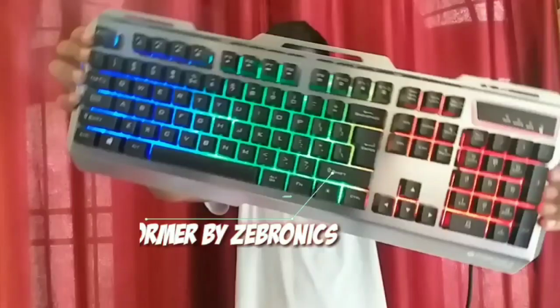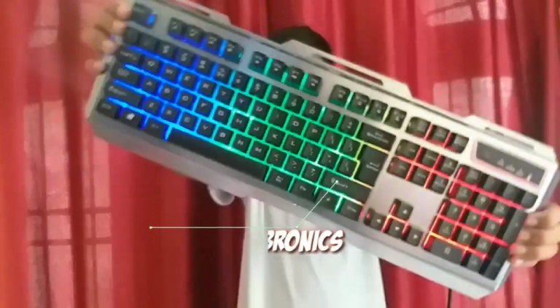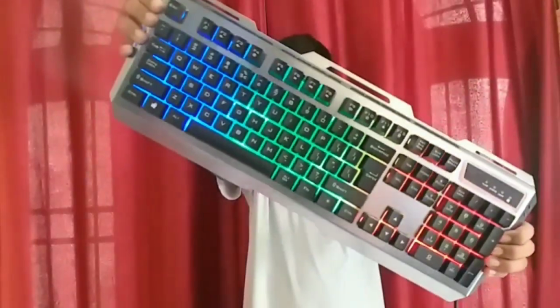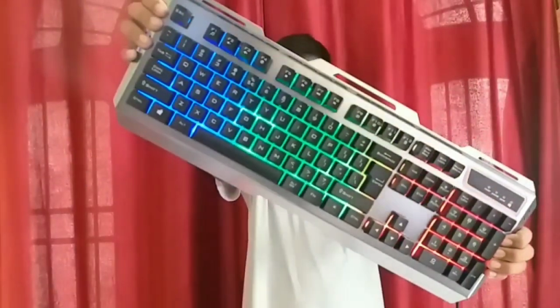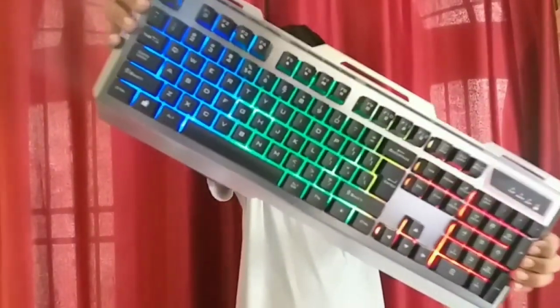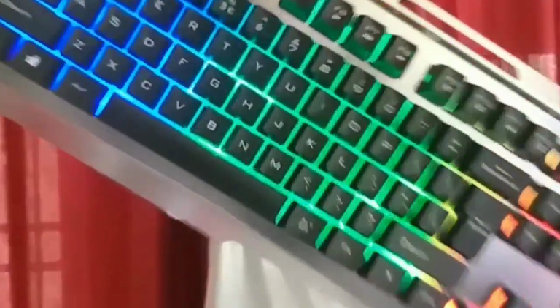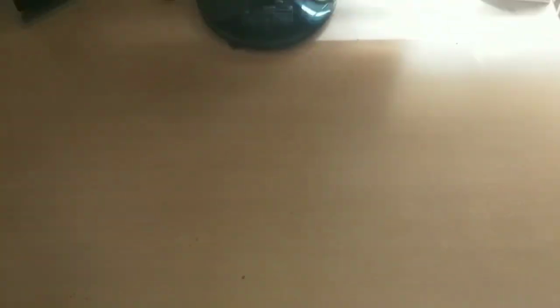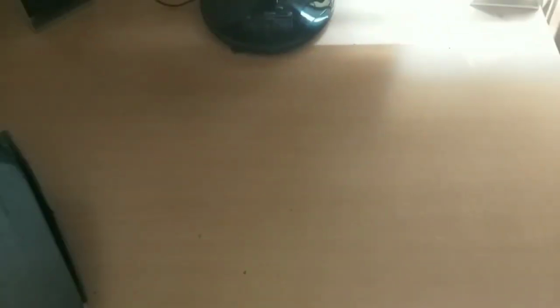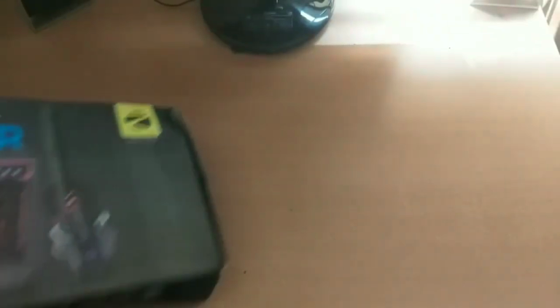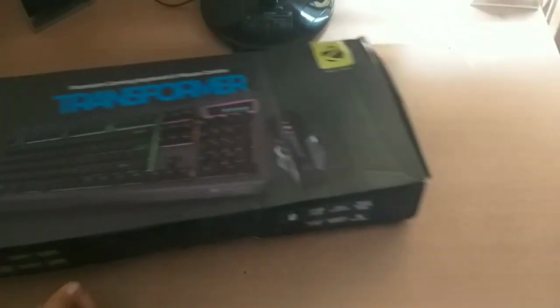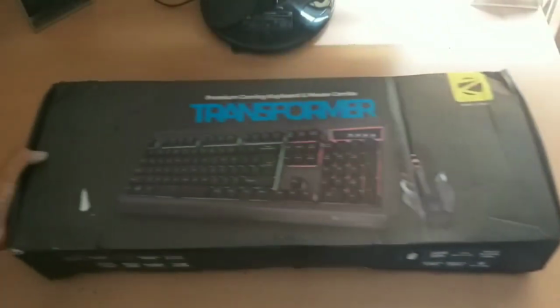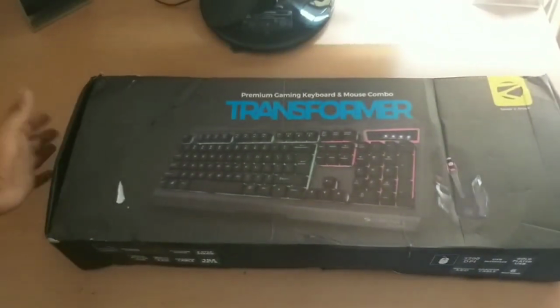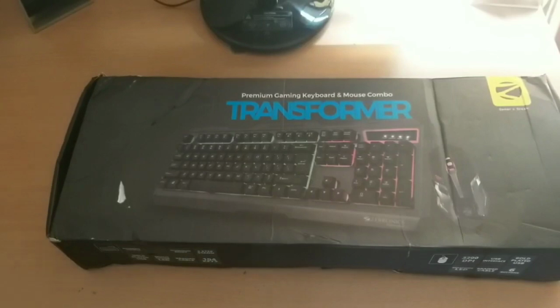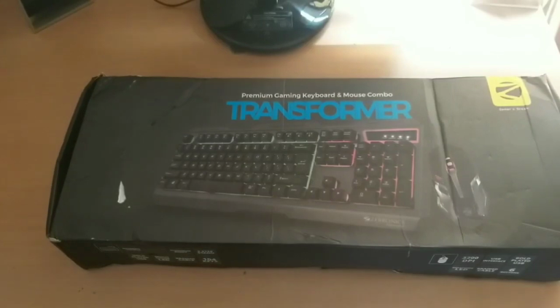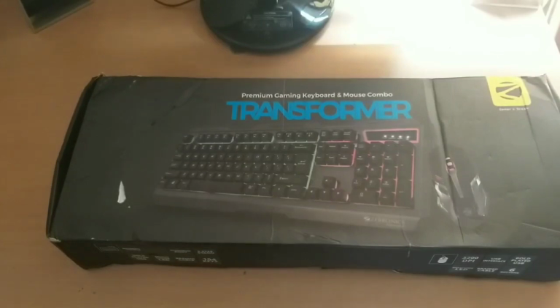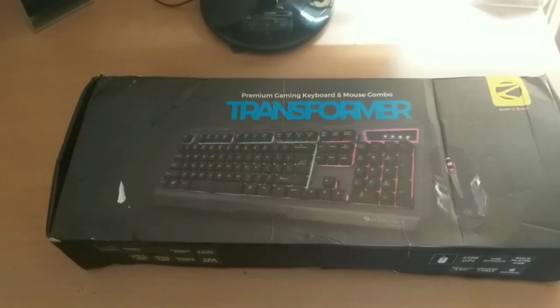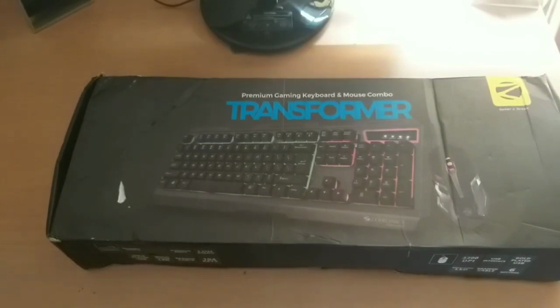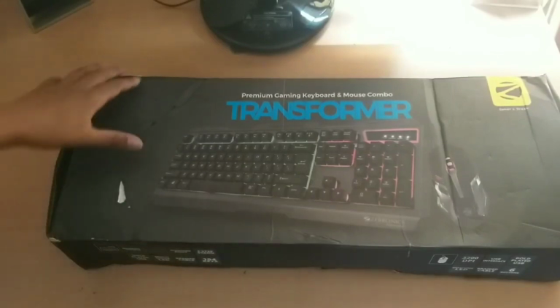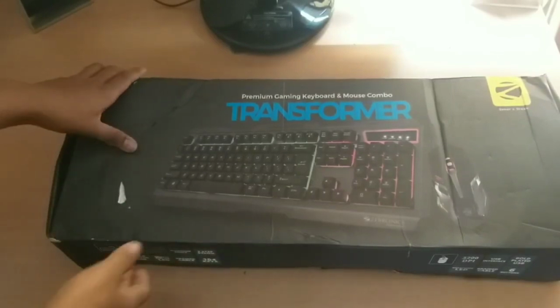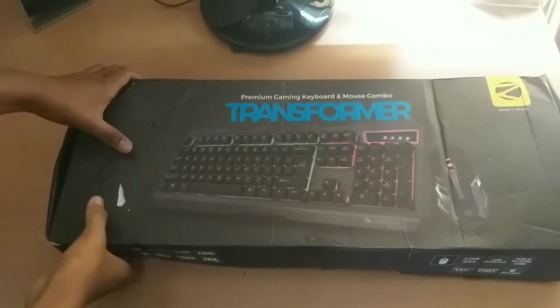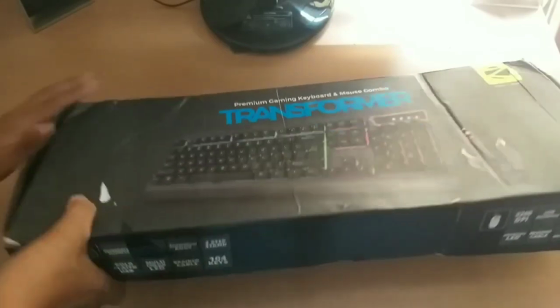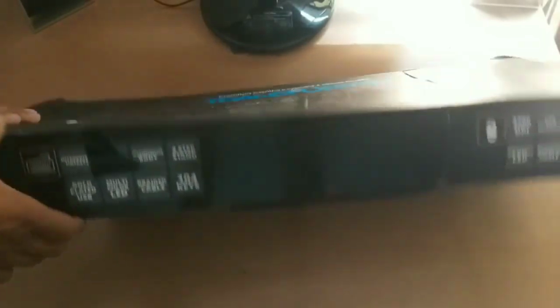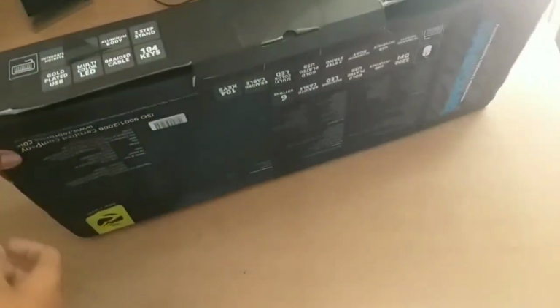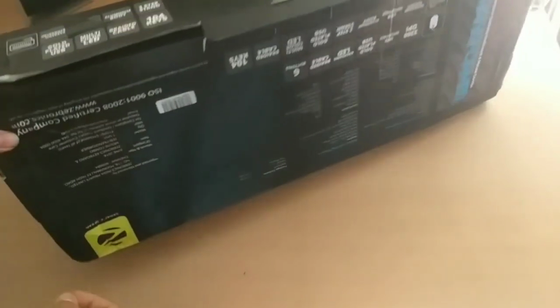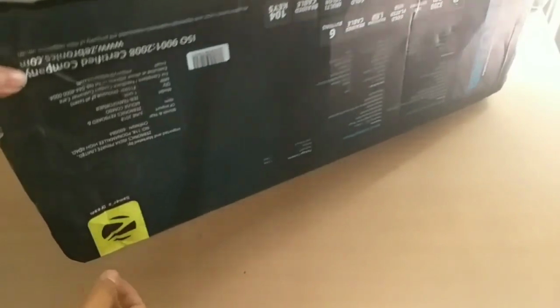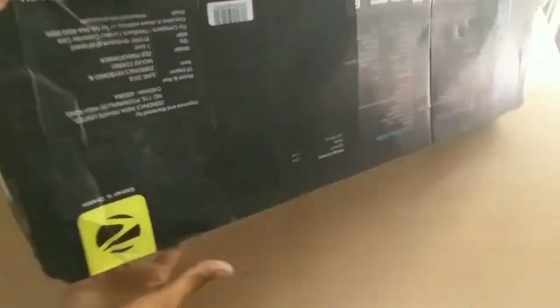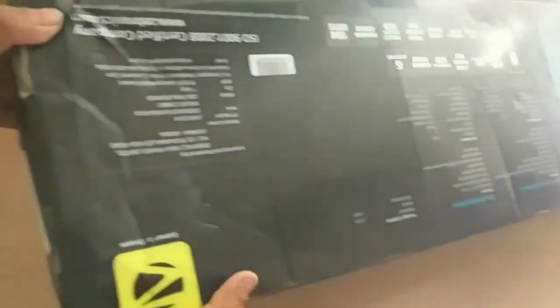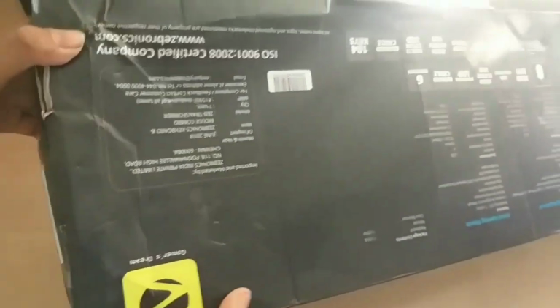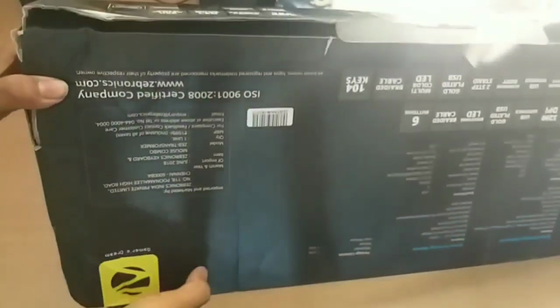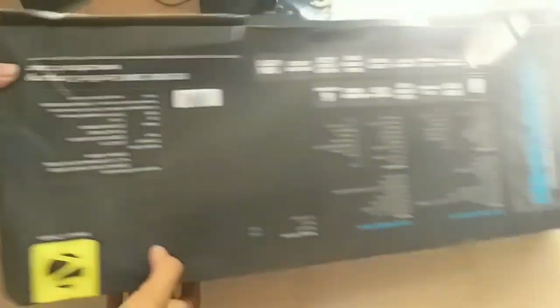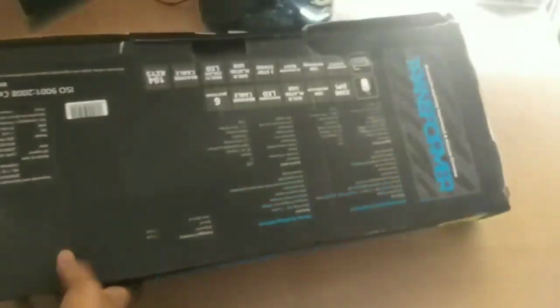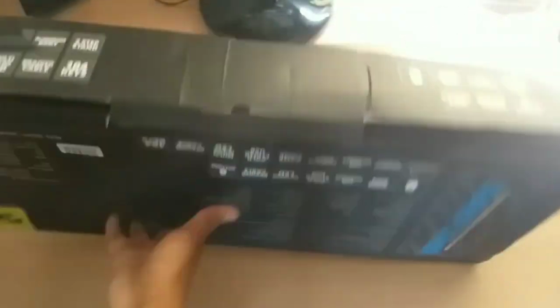Hey guys, today we have Zebronix's Transformer Keyboard and Mouse Combo. Actually, this is a semi-mechanical gaming keyboard. I bought this from Amazon and its packaging is very good.